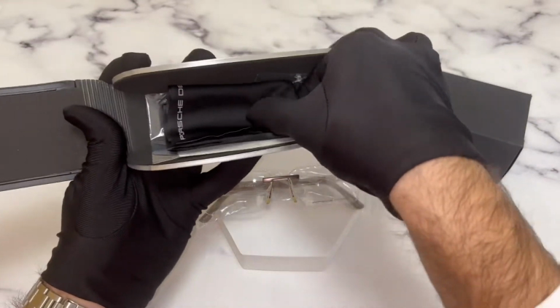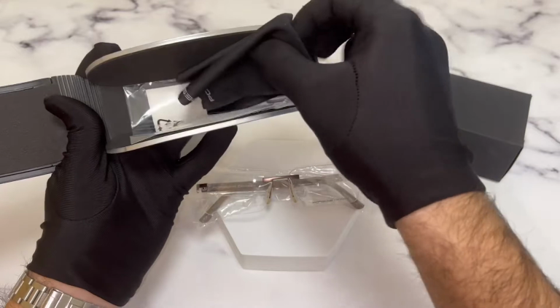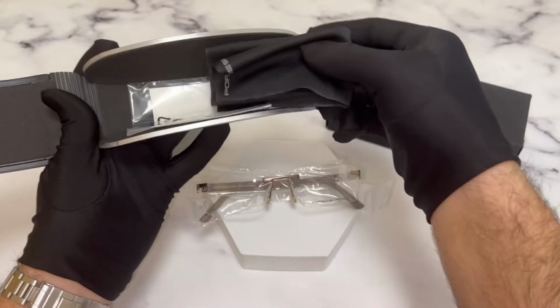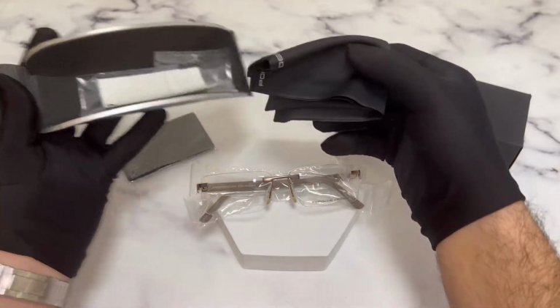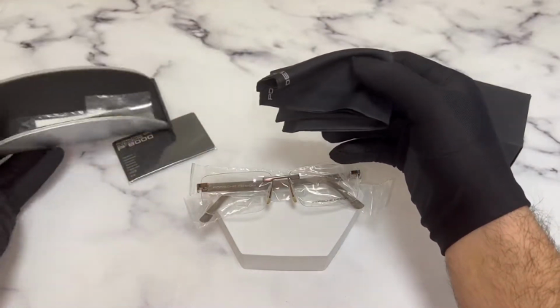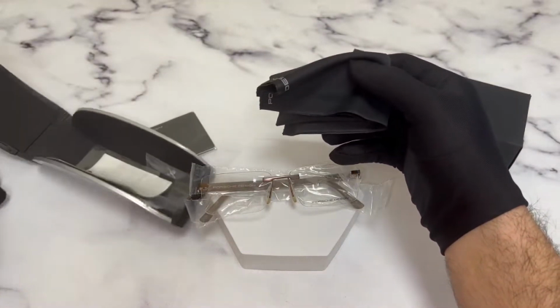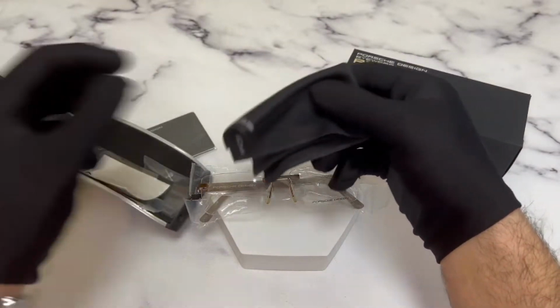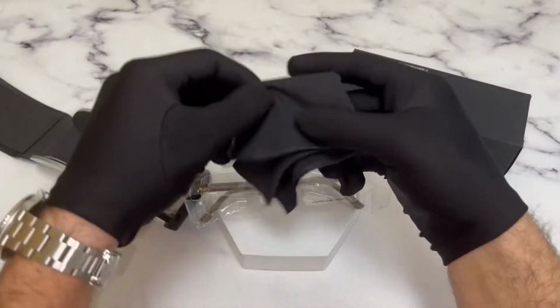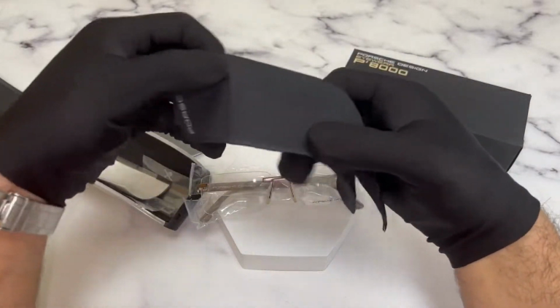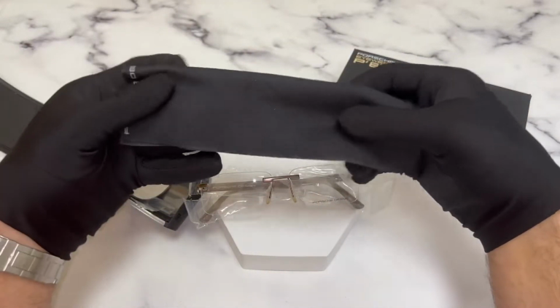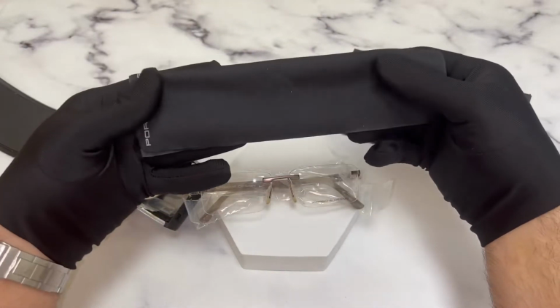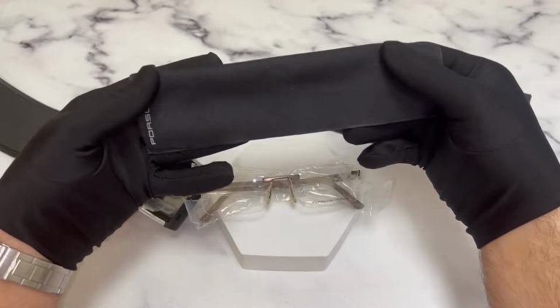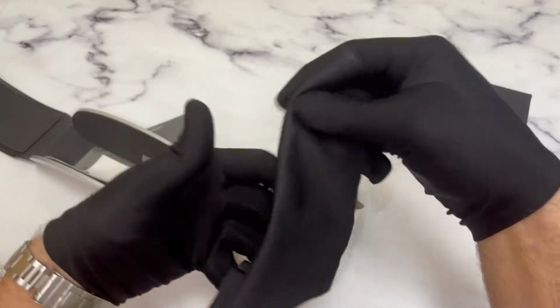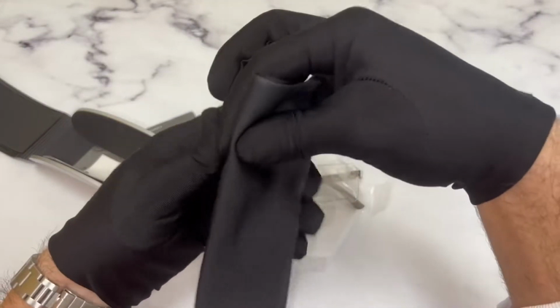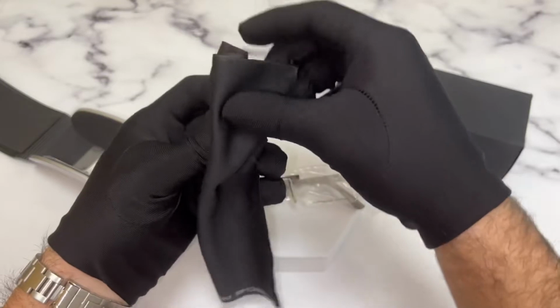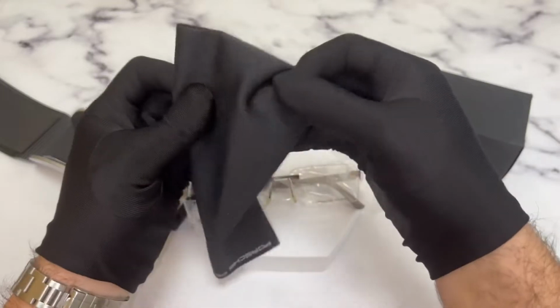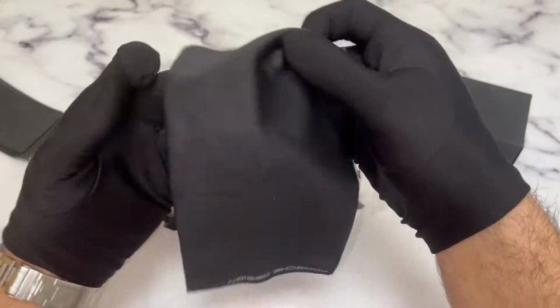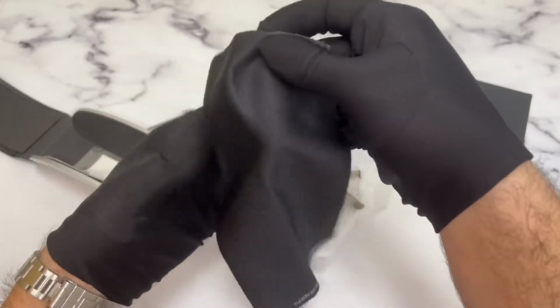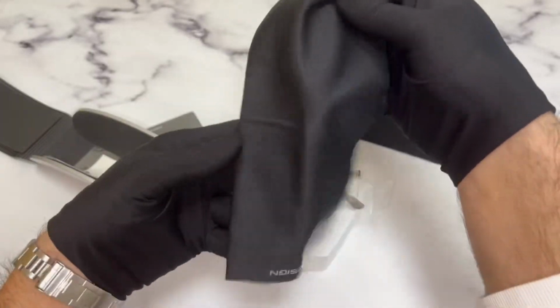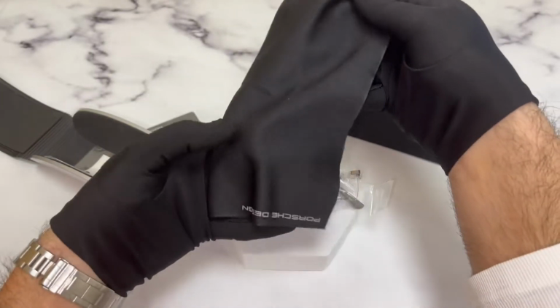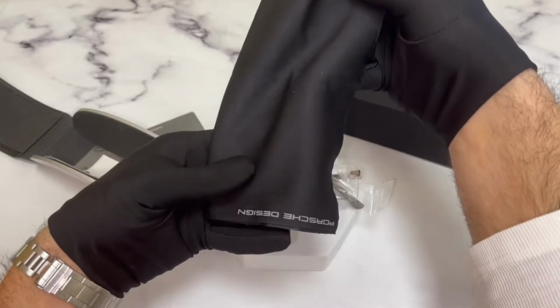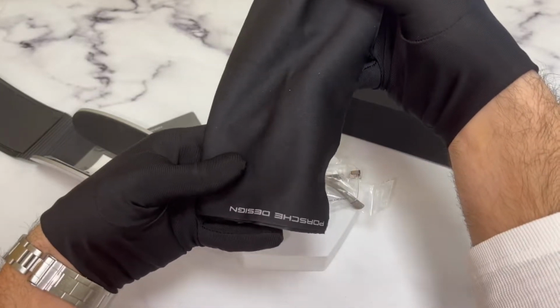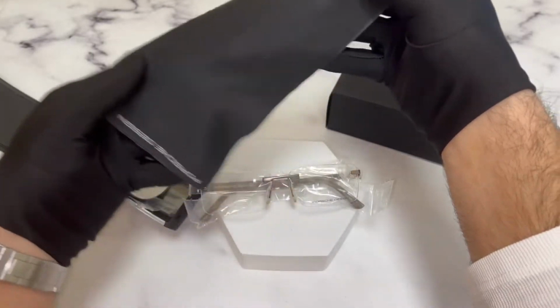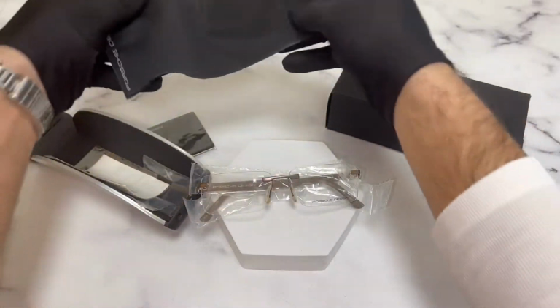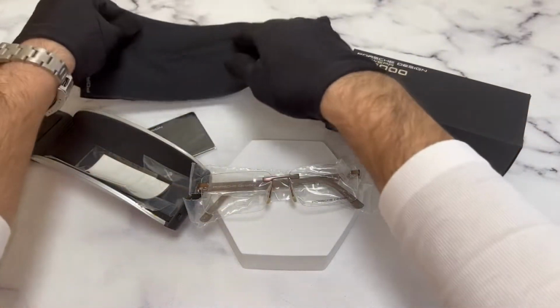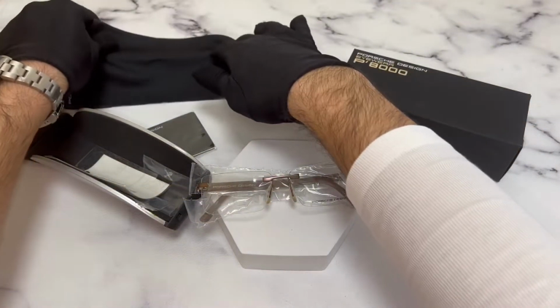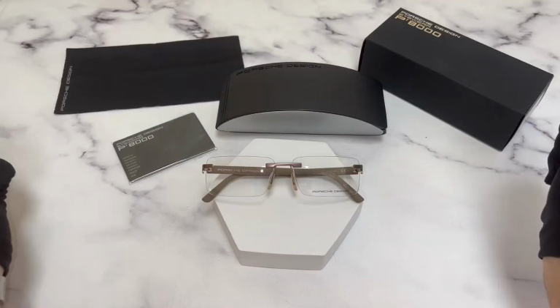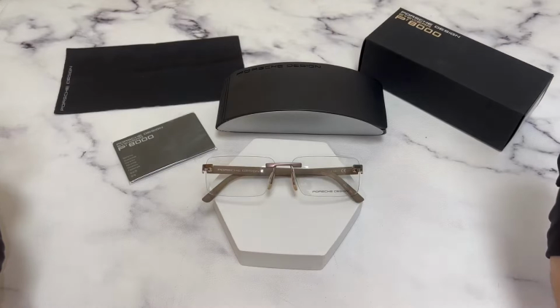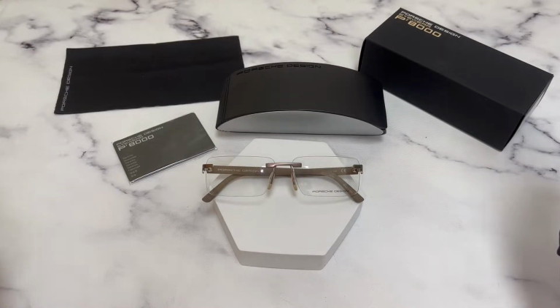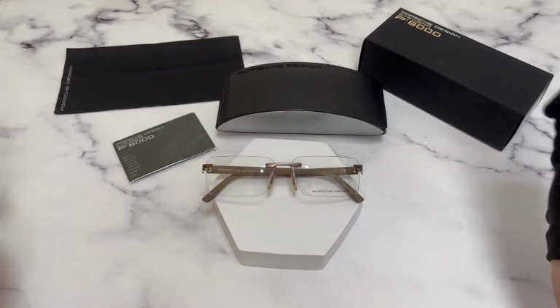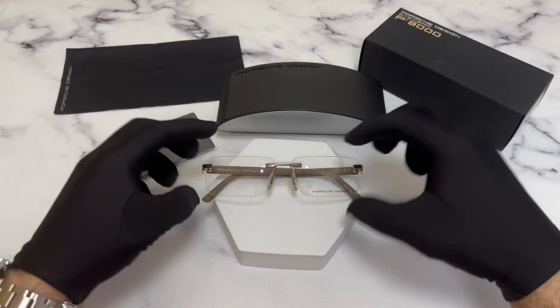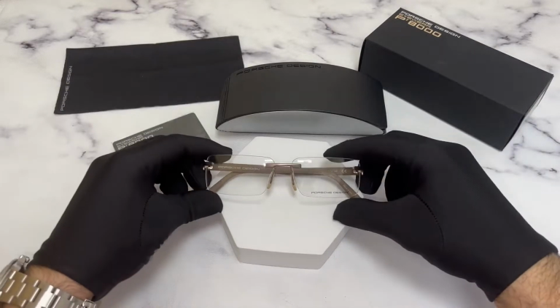Inside the case, you have a Porsche cleaning cloth and your Porsche eyeglasses.